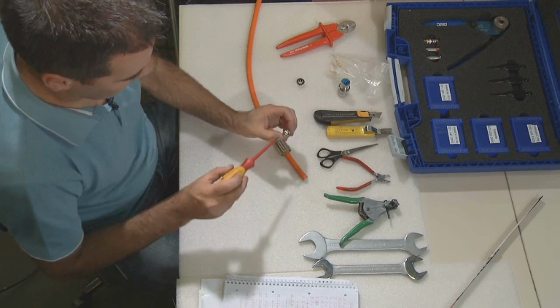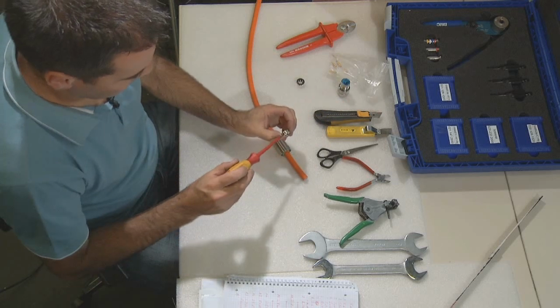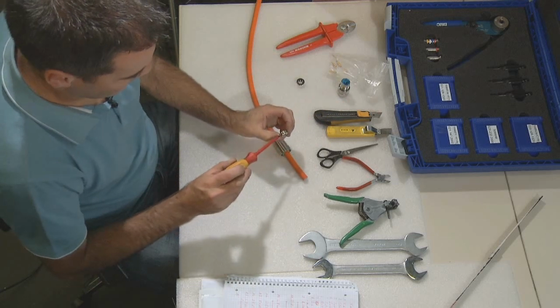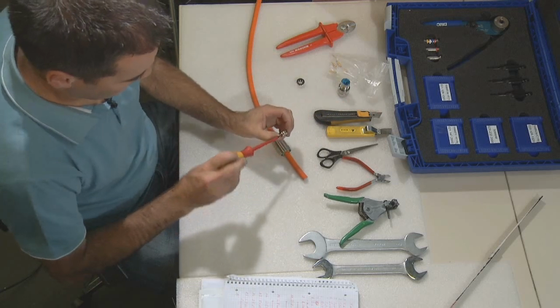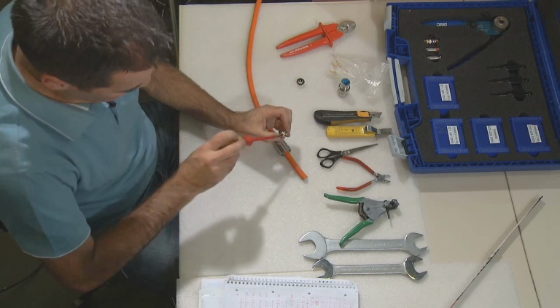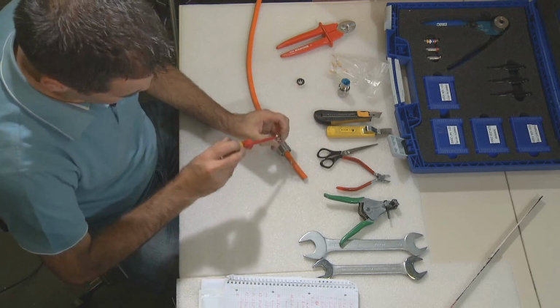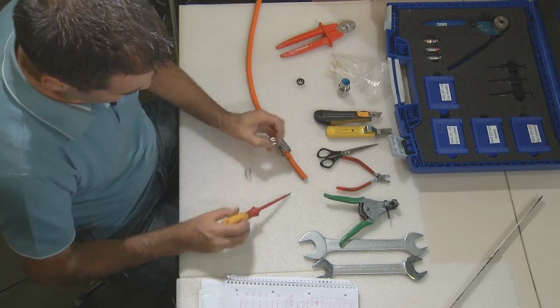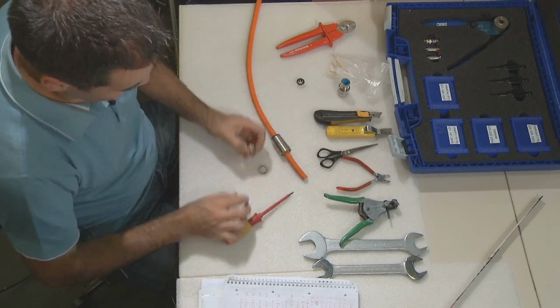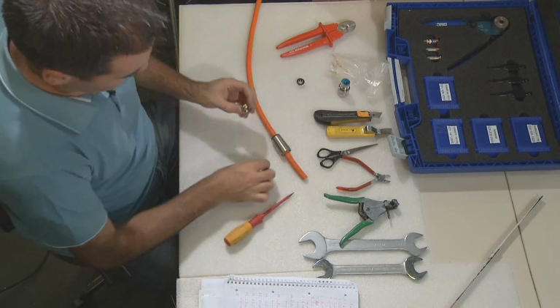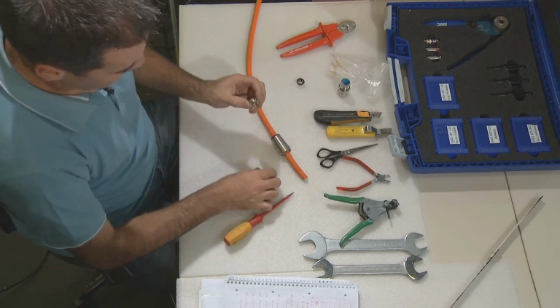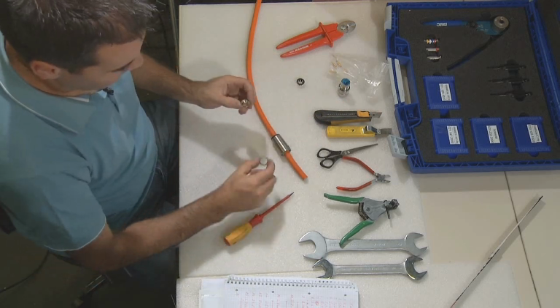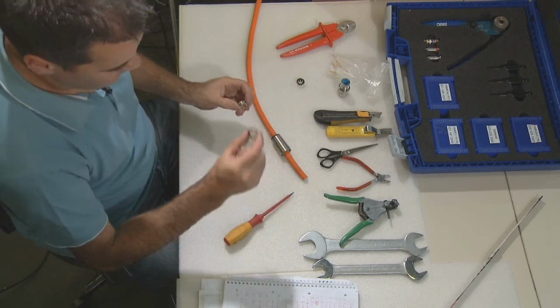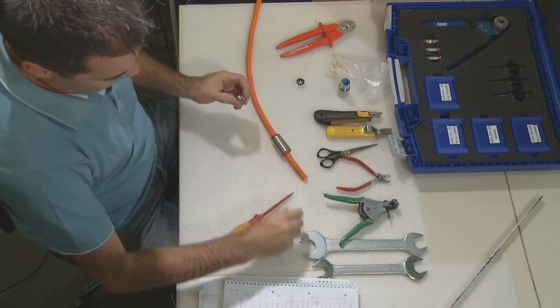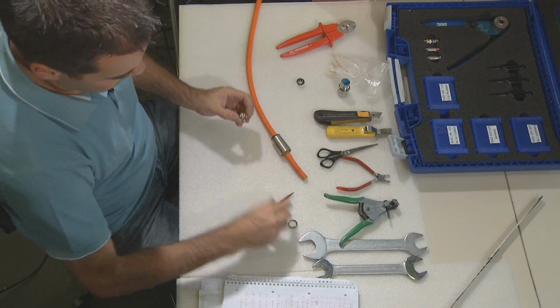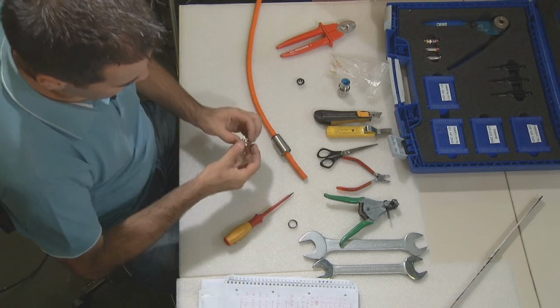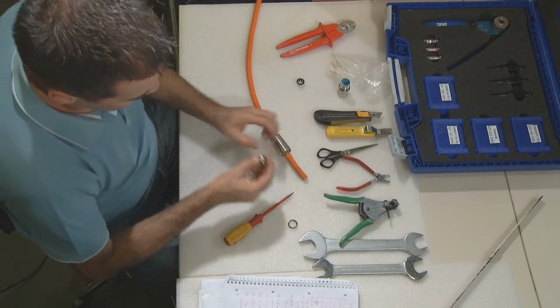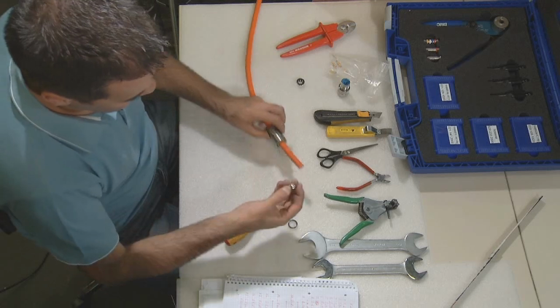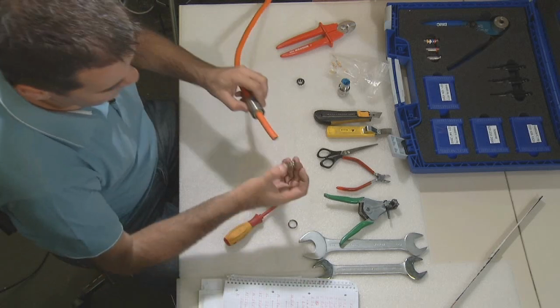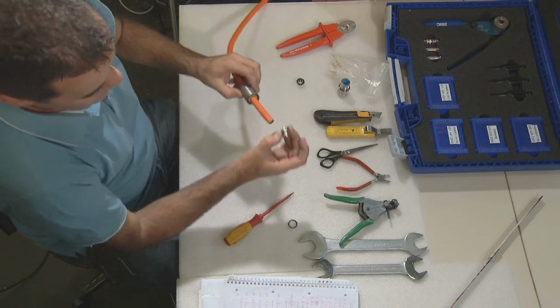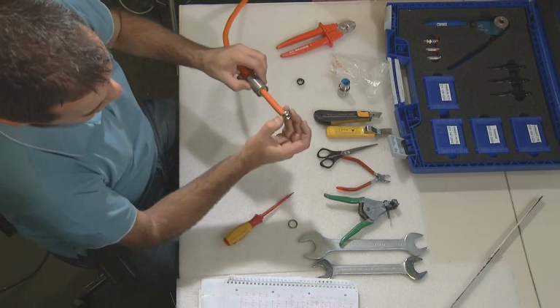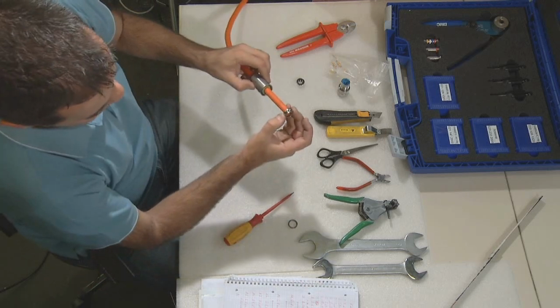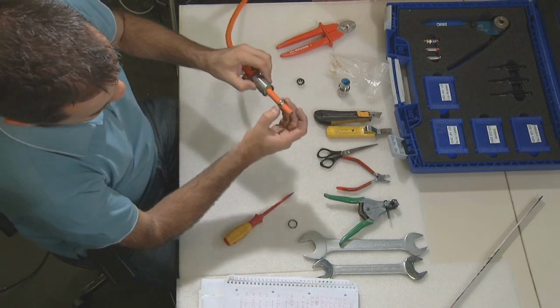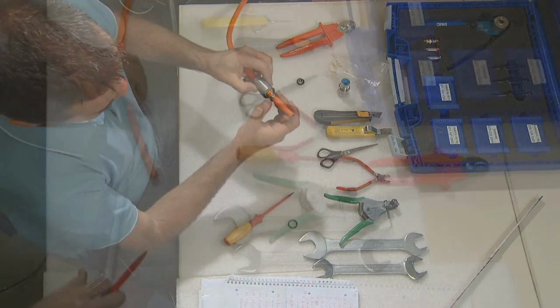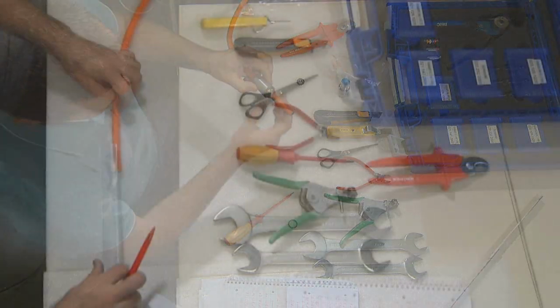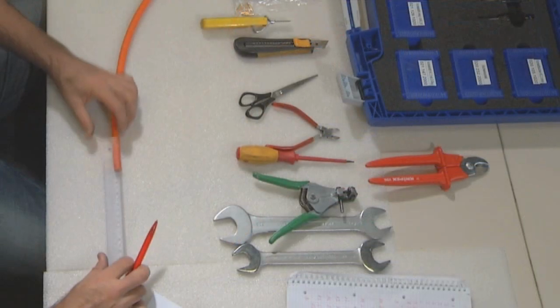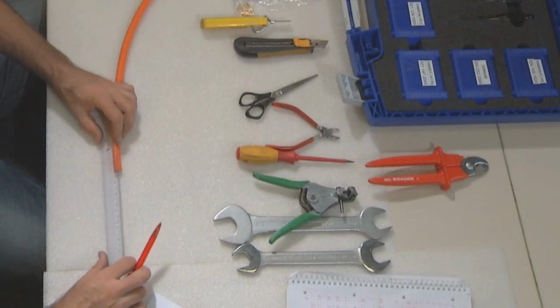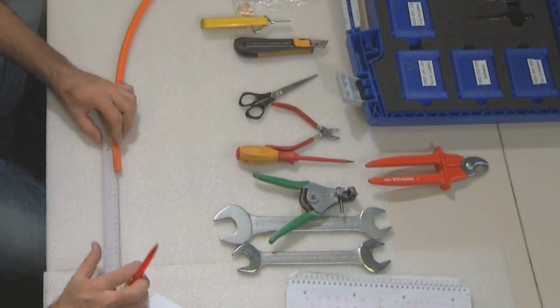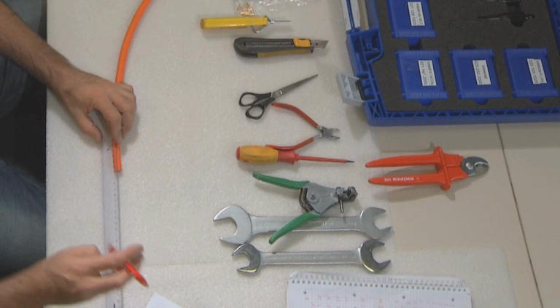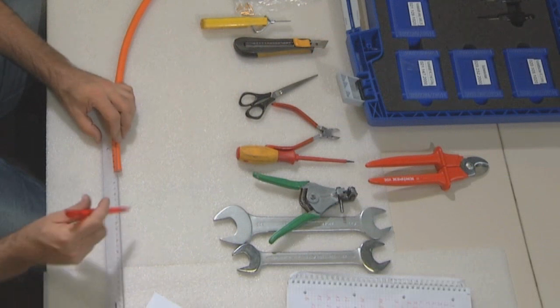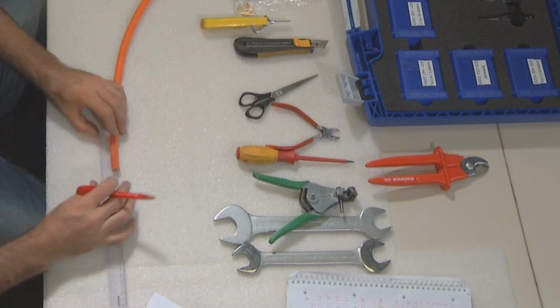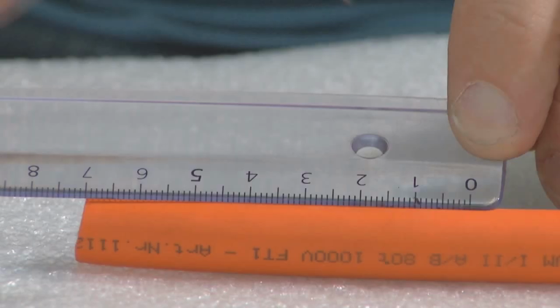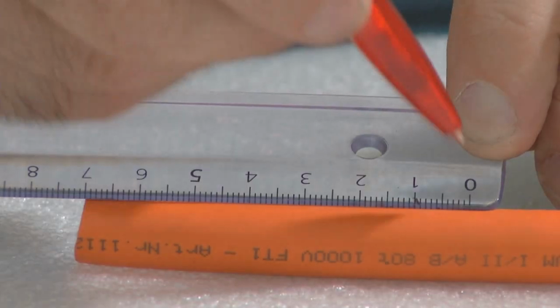Disassemble the two rings for the shield with a screwdriver and move the first one as shown here over the cable. Please remove the cable jacket at 70mm.